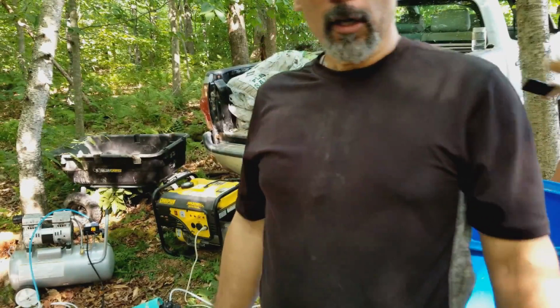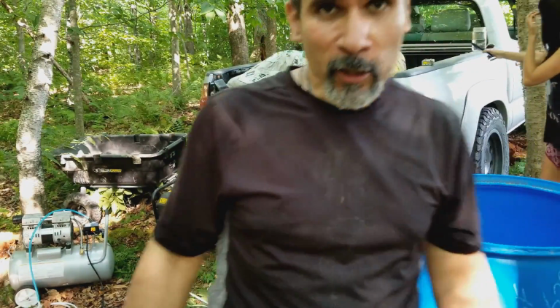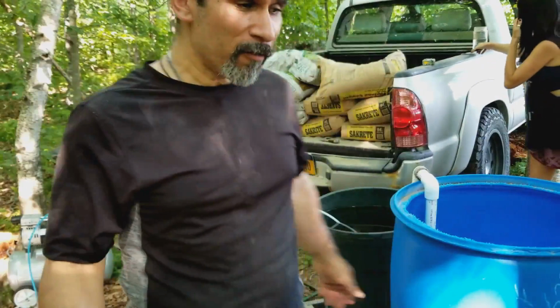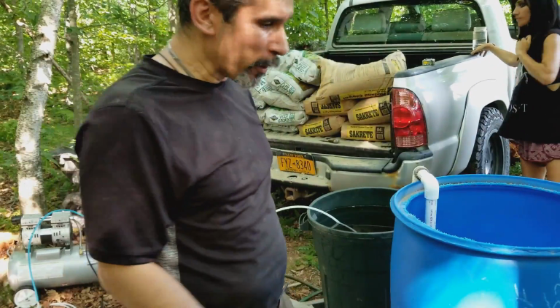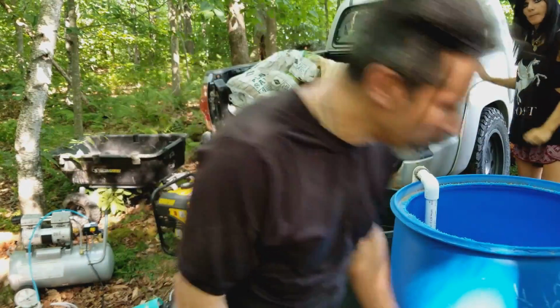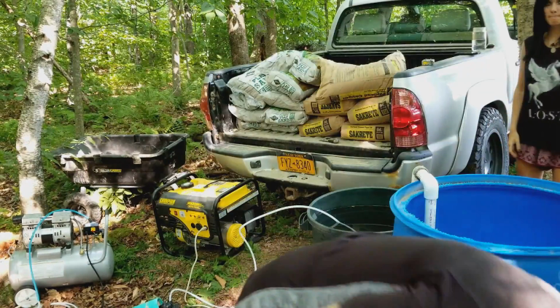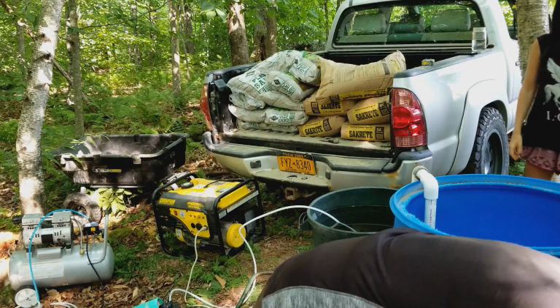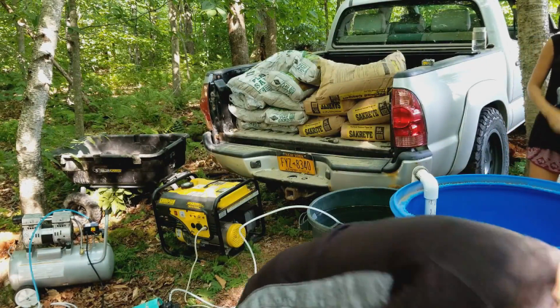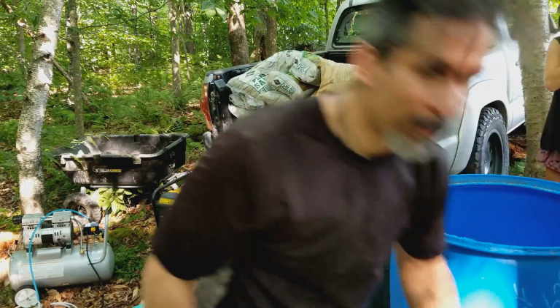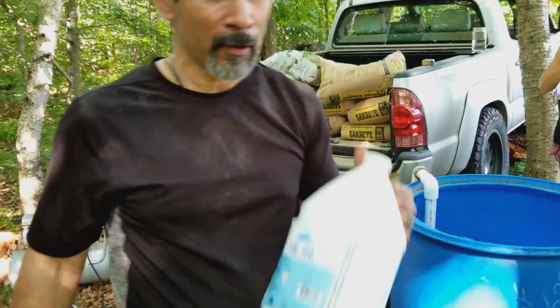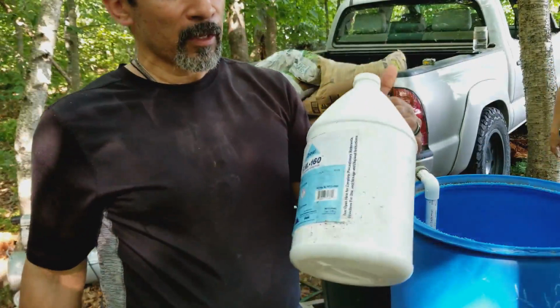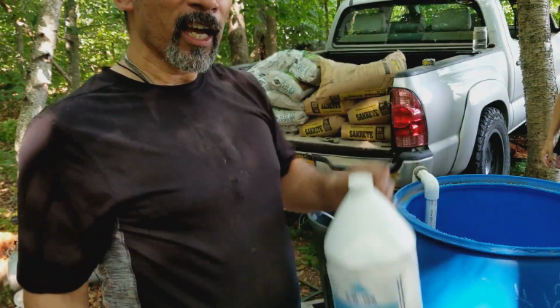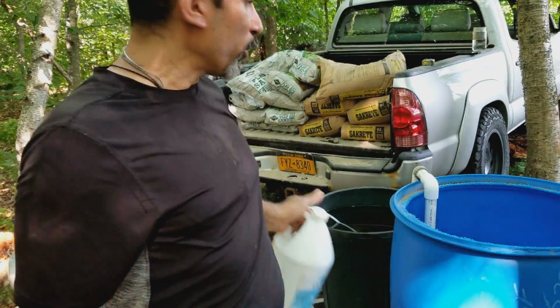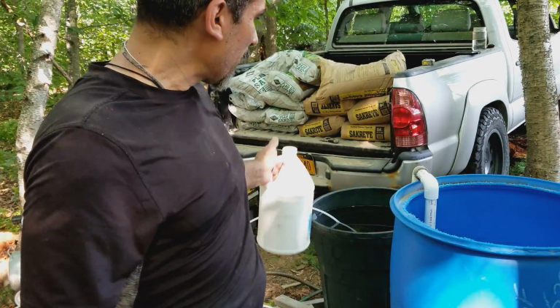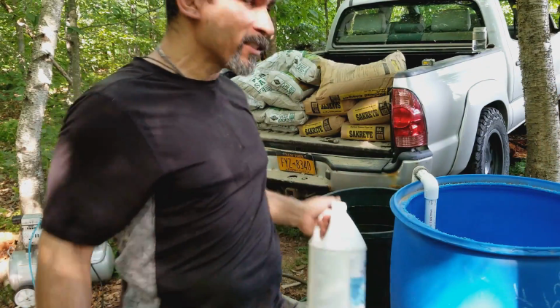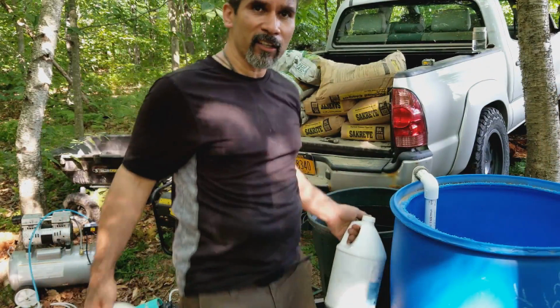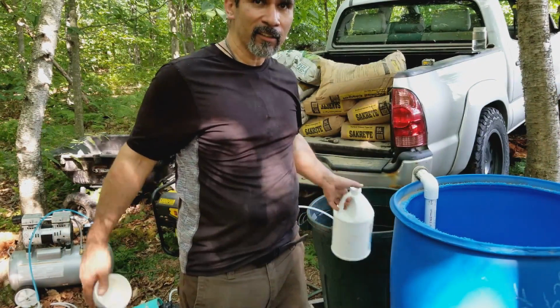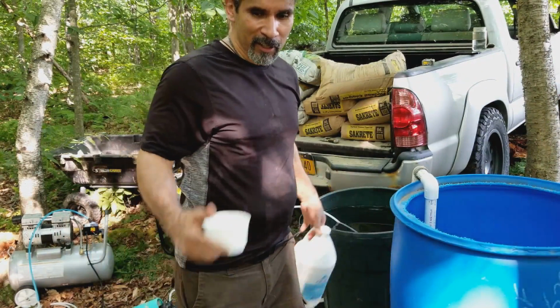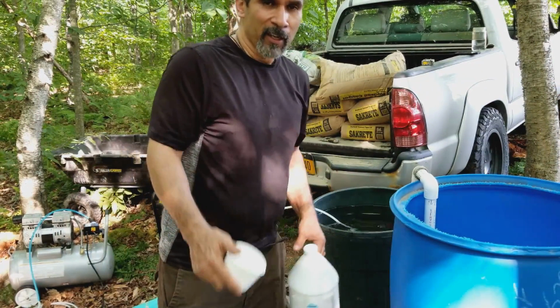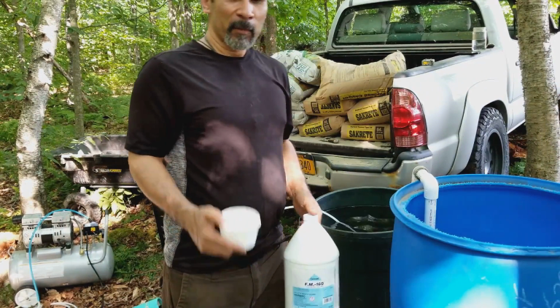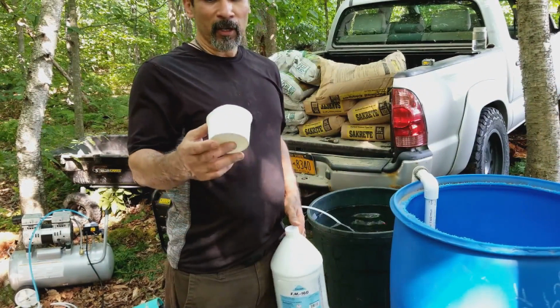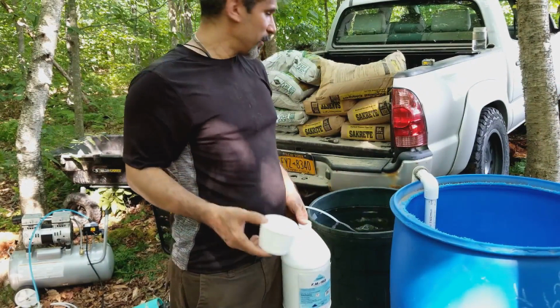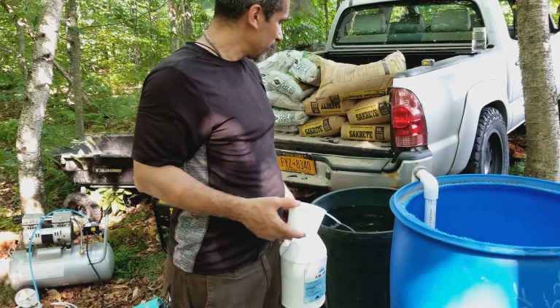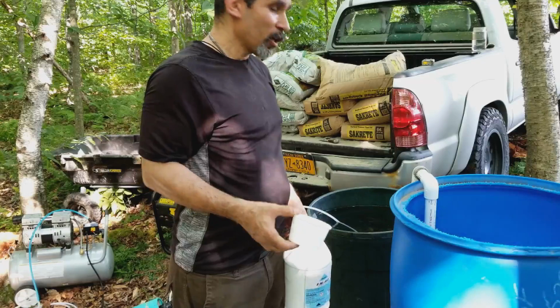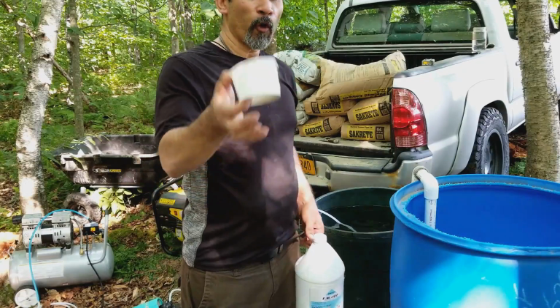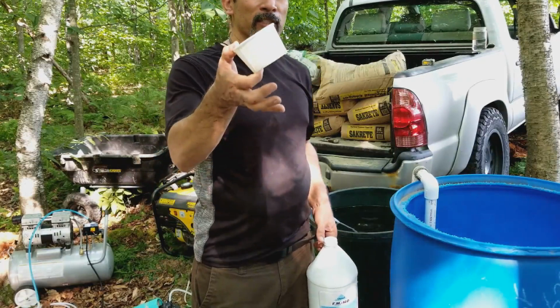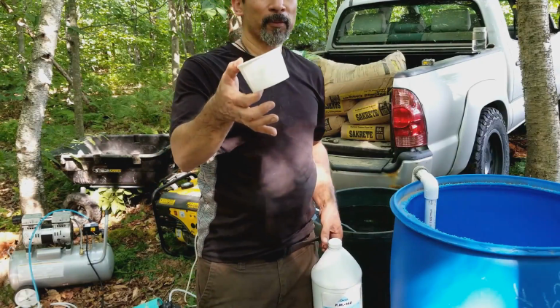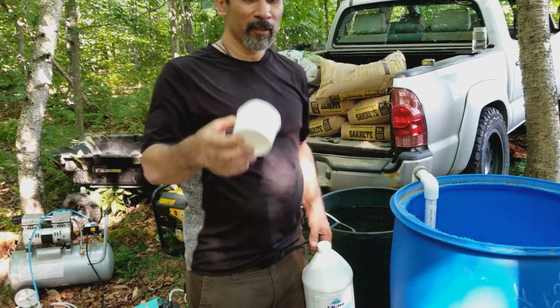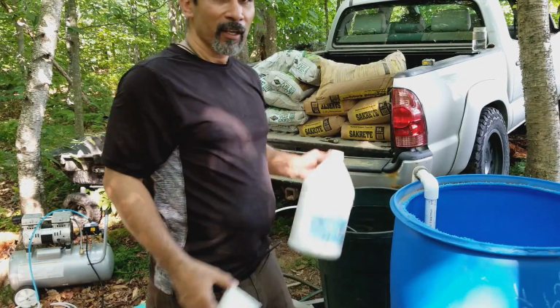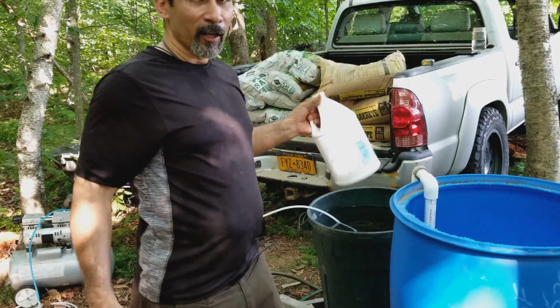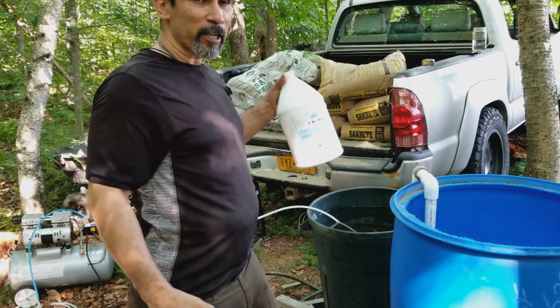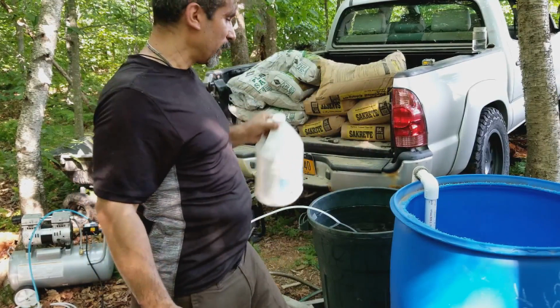Alright, so I have my Drexel and a 32-gallon container here, and I'm going to put four of these cups of Drexel in.